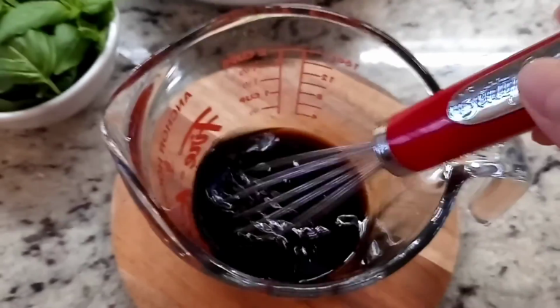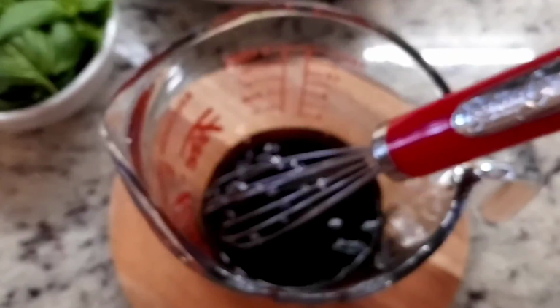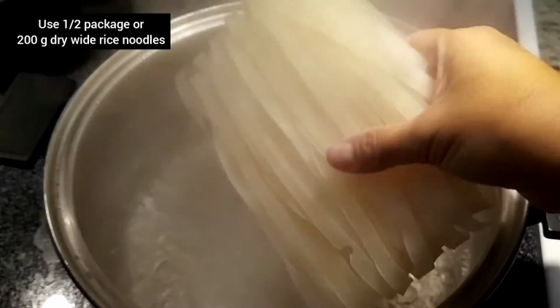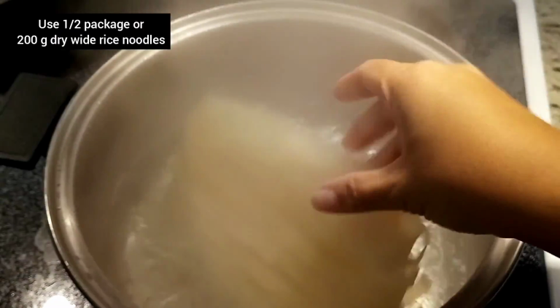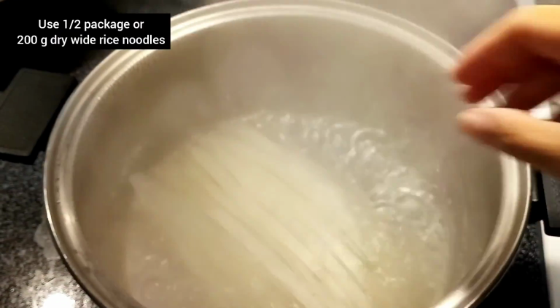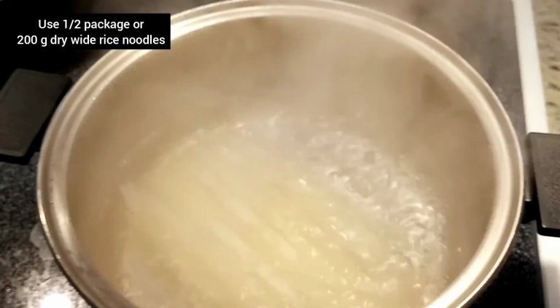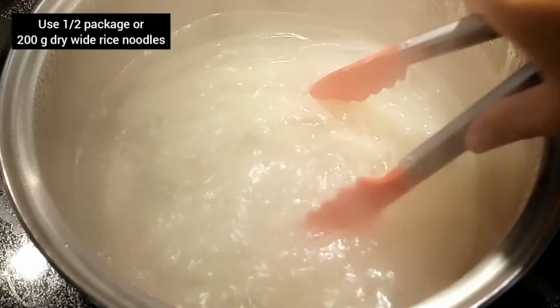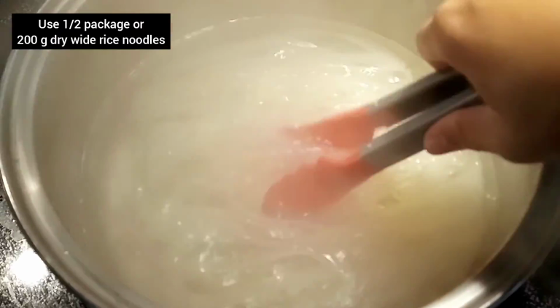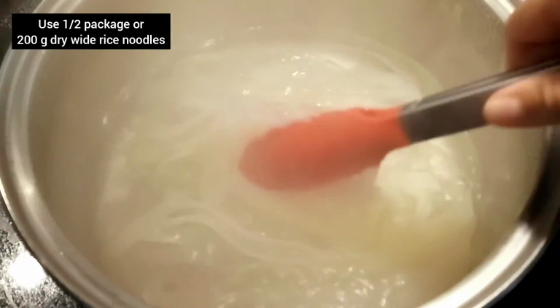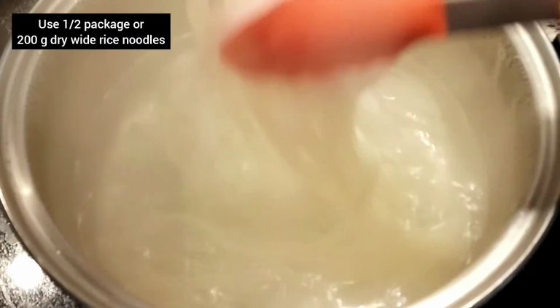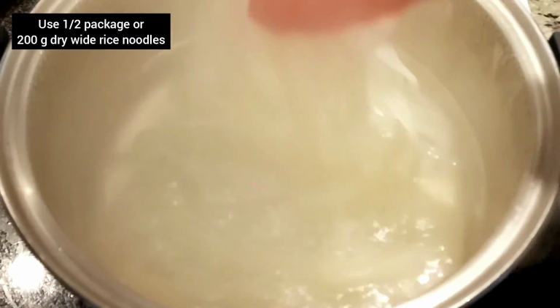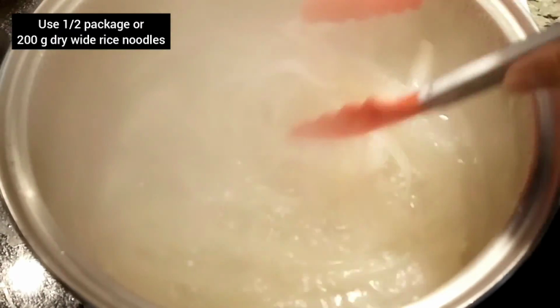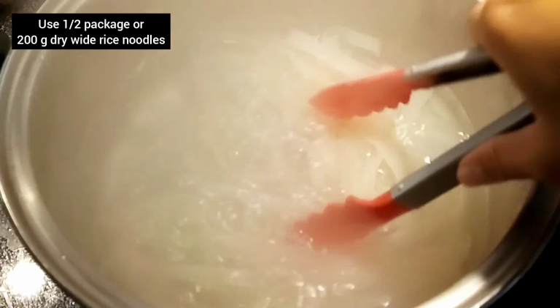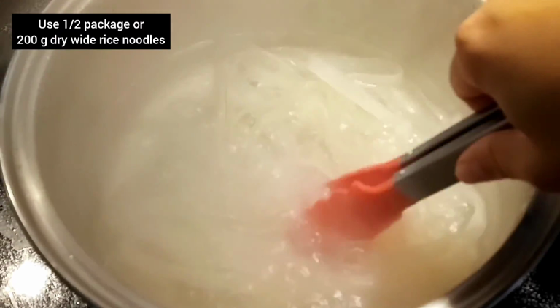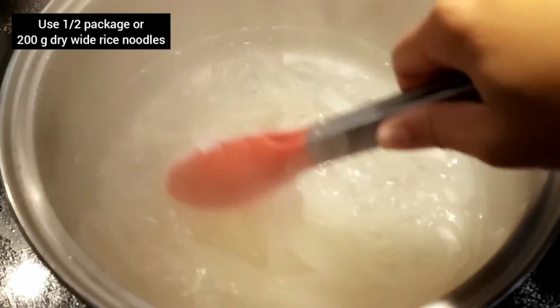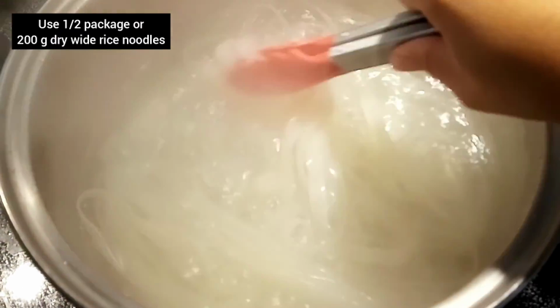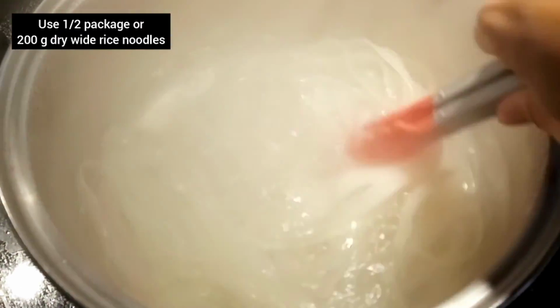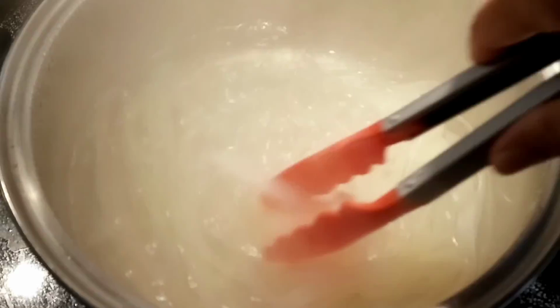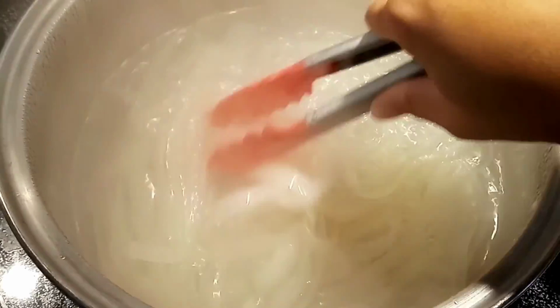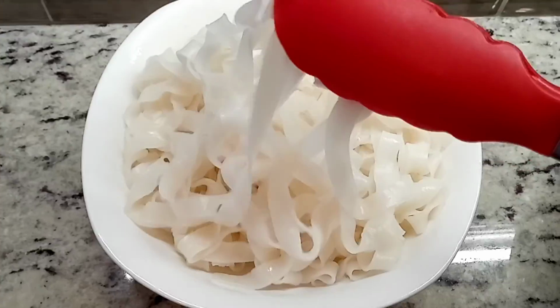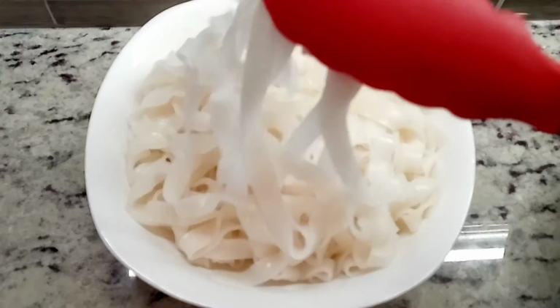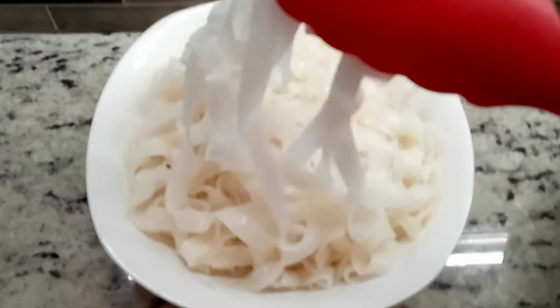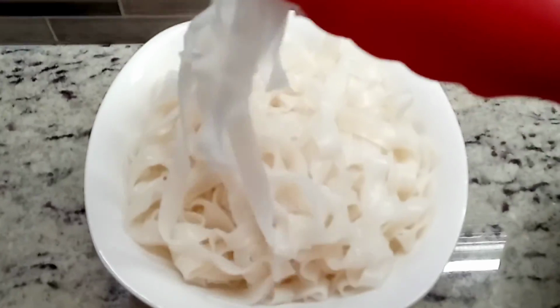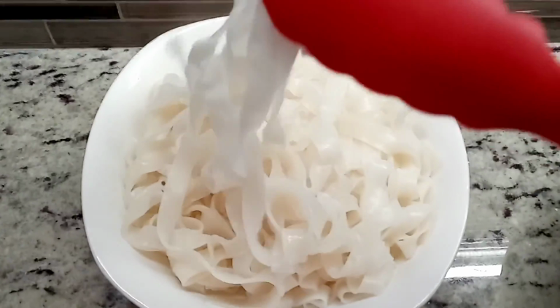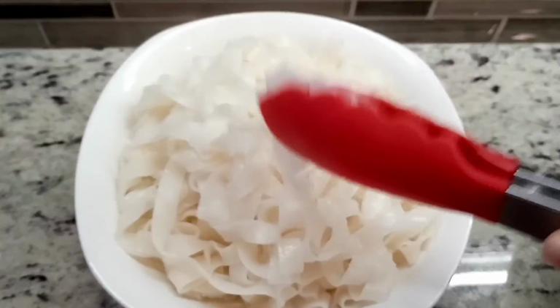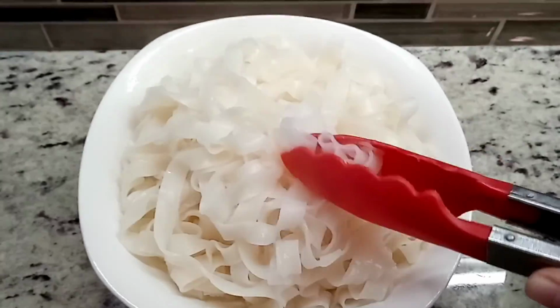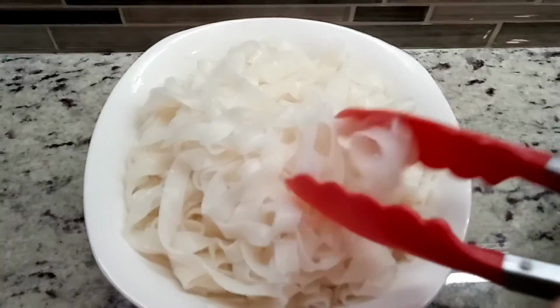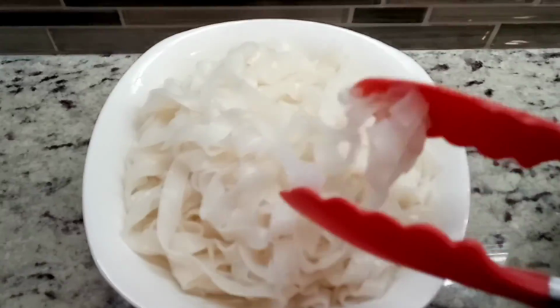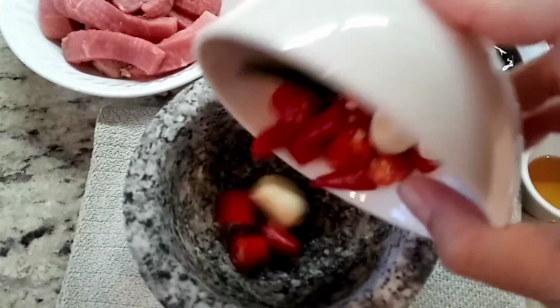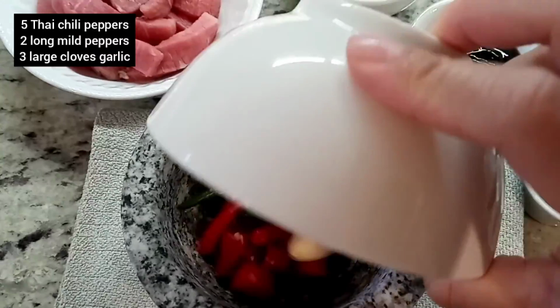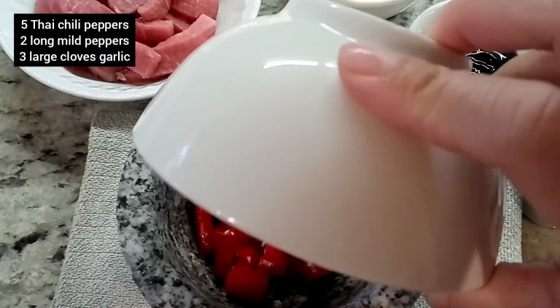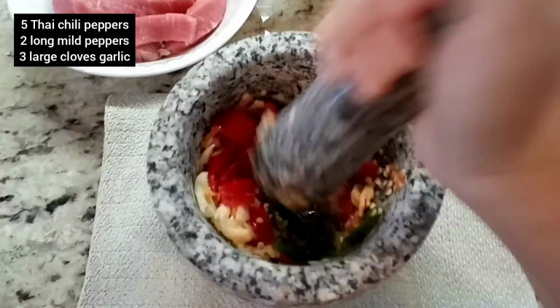Drunken Noodles is all about finding what you have in your kitchen and working with them. Today I'm using rice noodles and I just cook them as per instructions on the package.